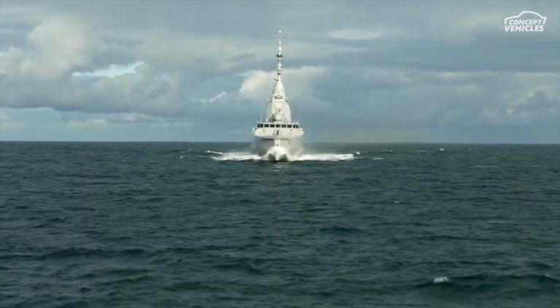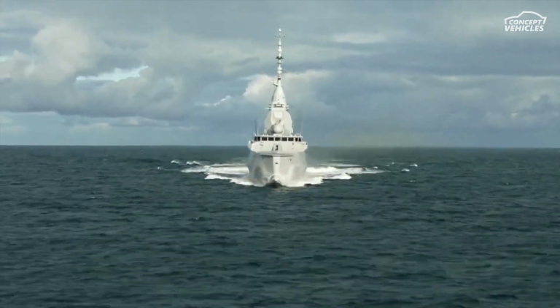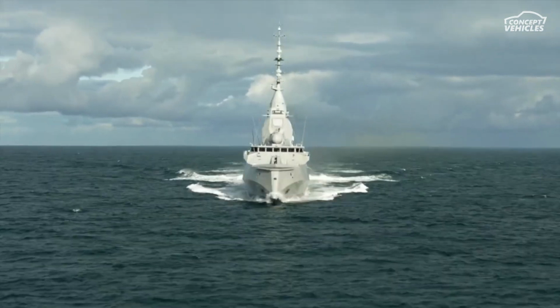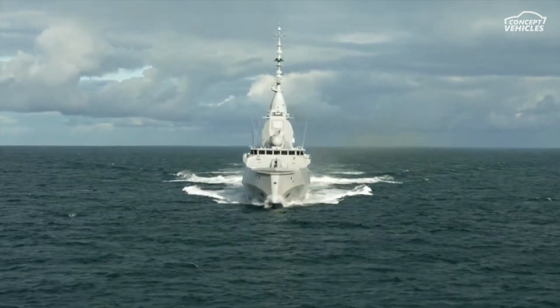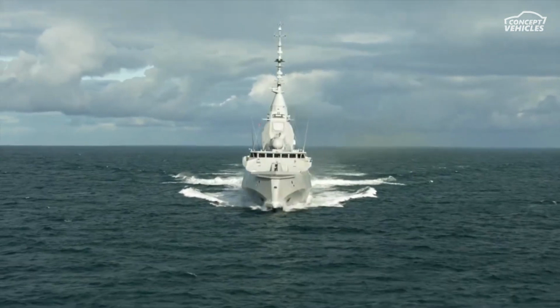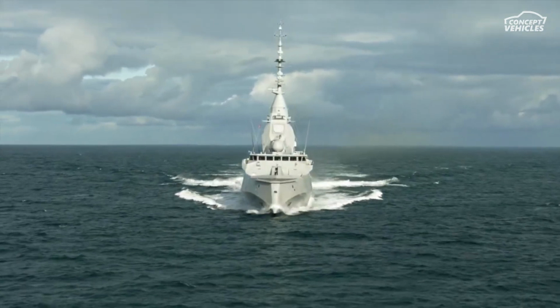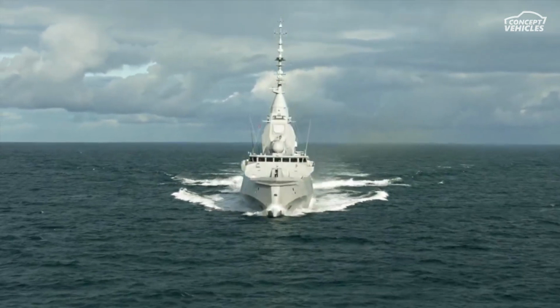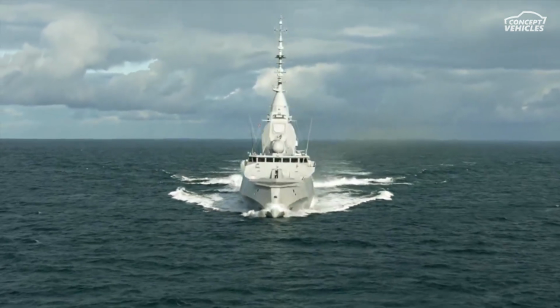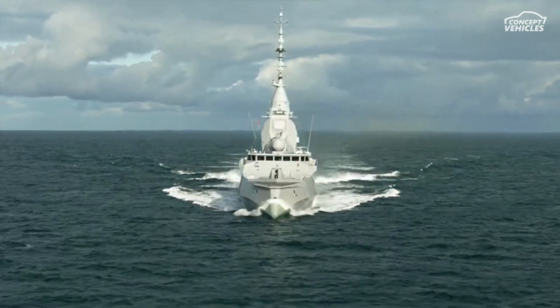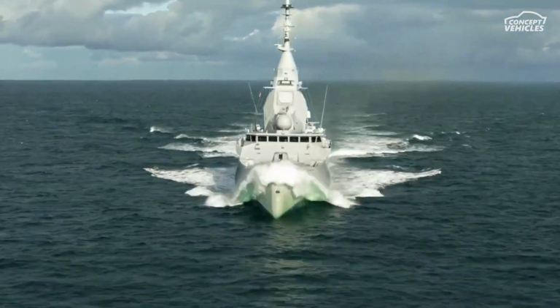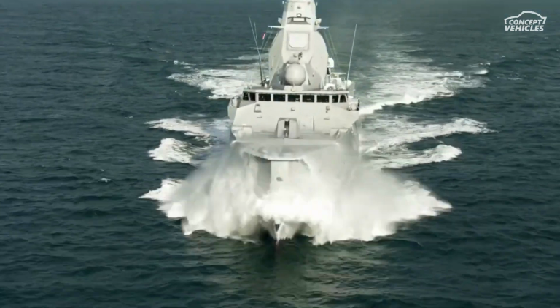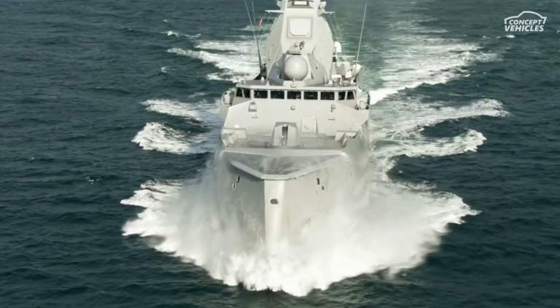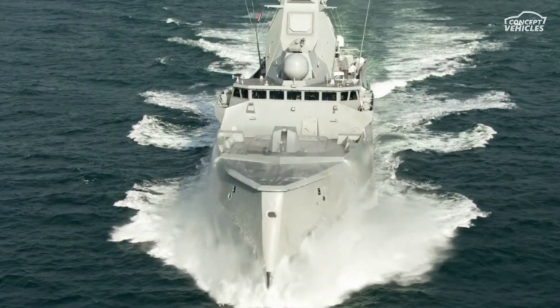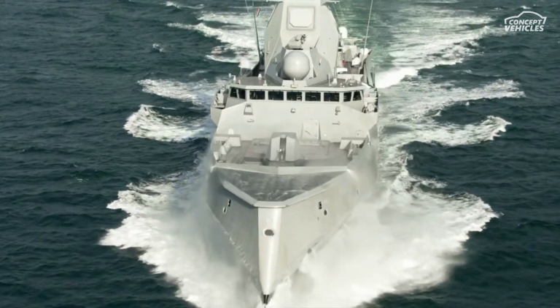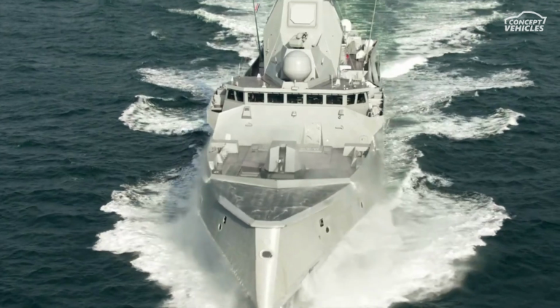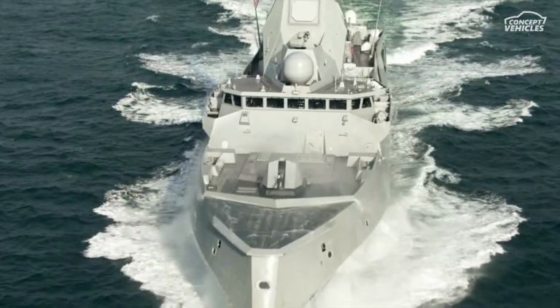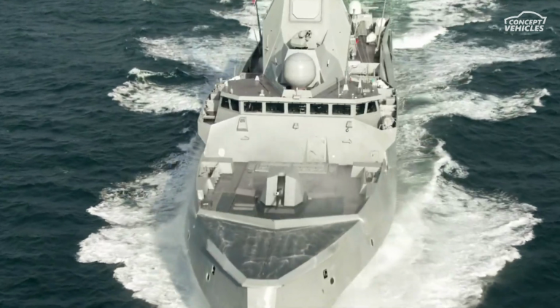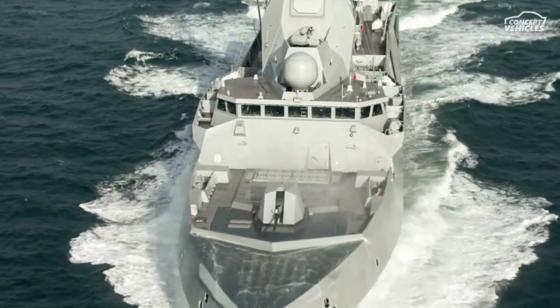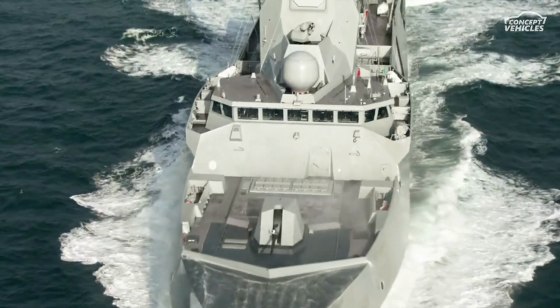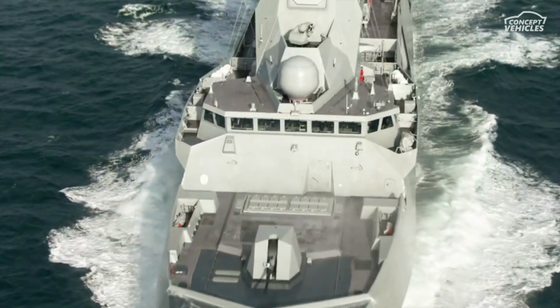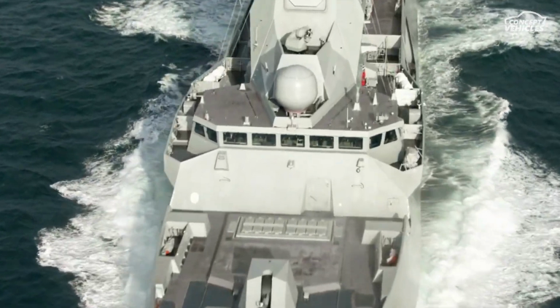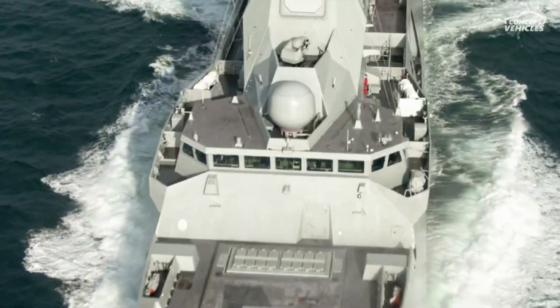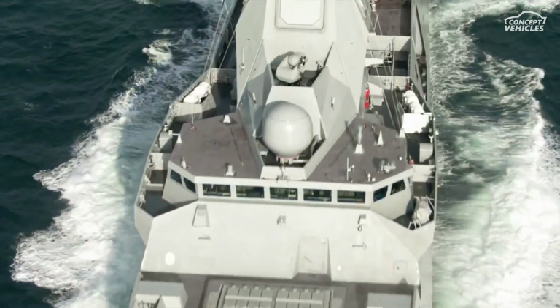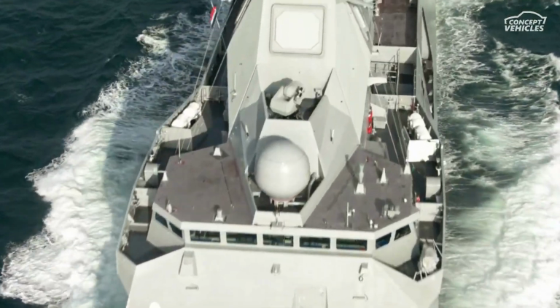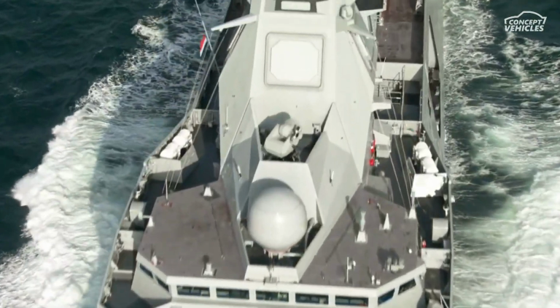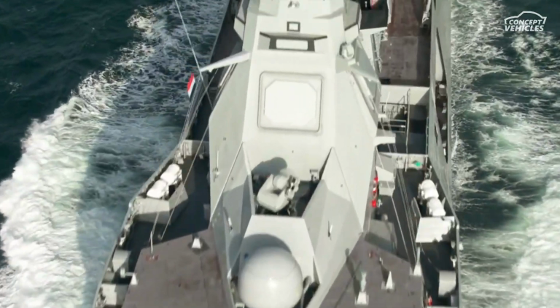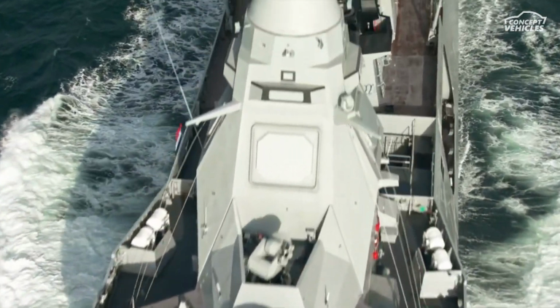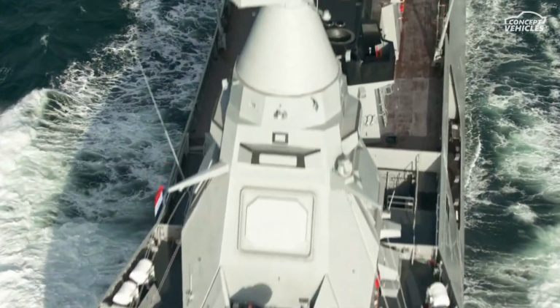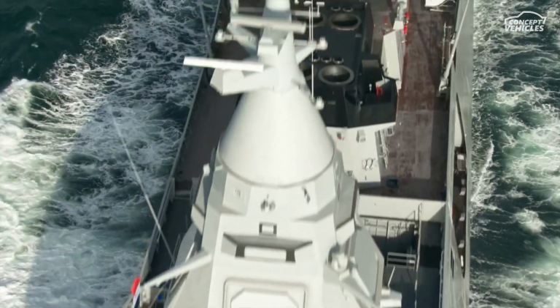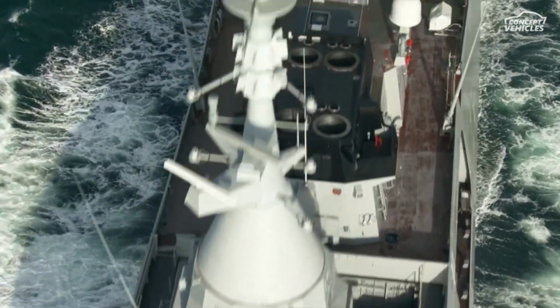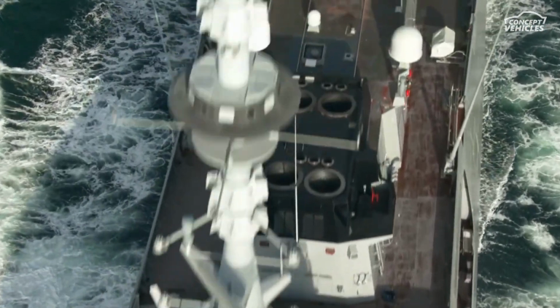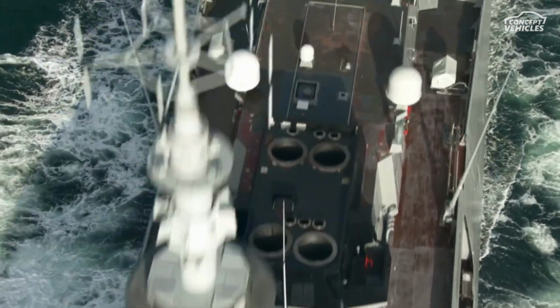Packed with advanced weapons like Exocet MM-40 anti-ship missiles, Aster anti-aircraft missiles, and MU-90 torpedoes, the FDI is built to protect and dominate.